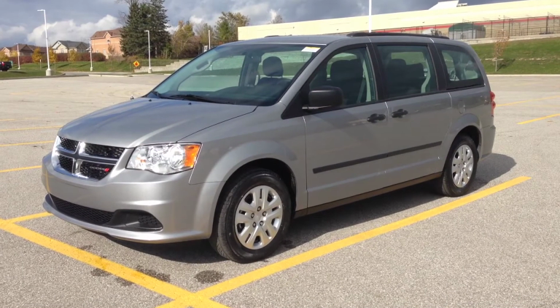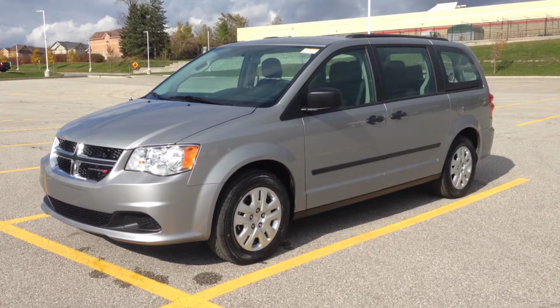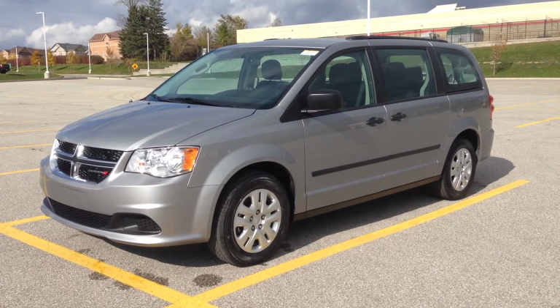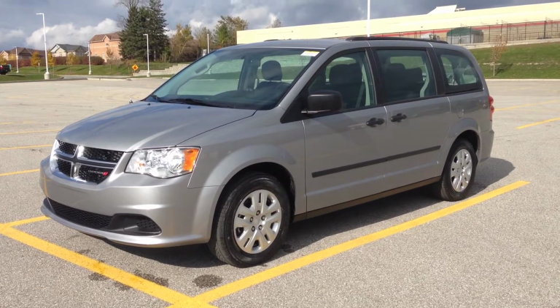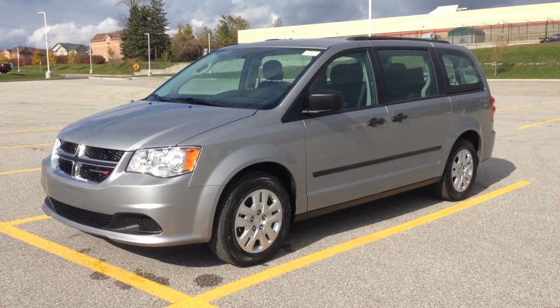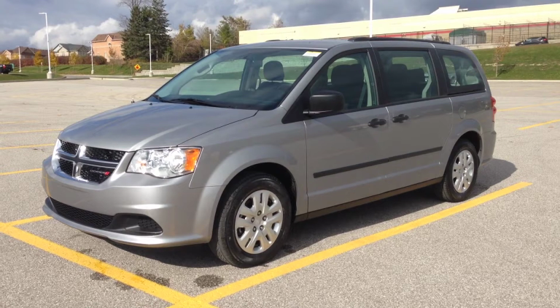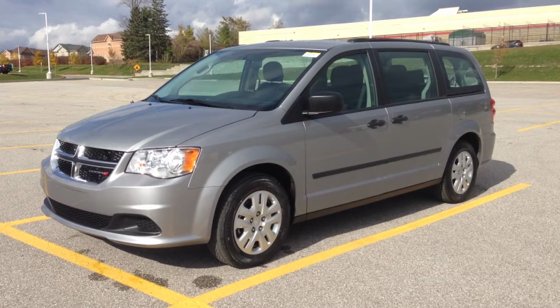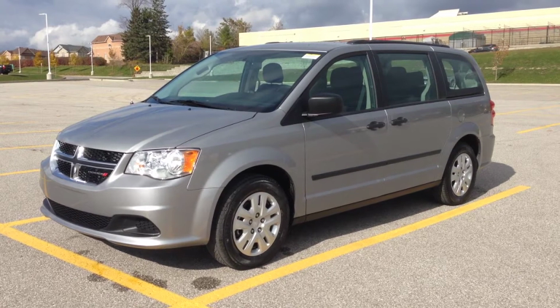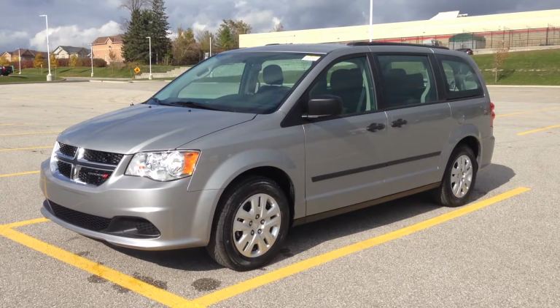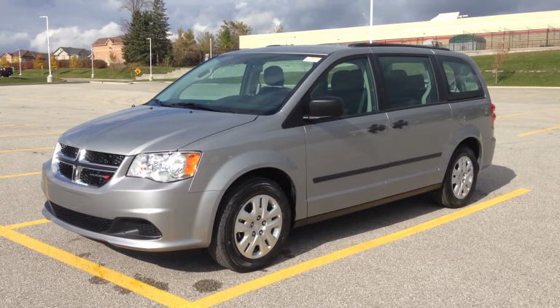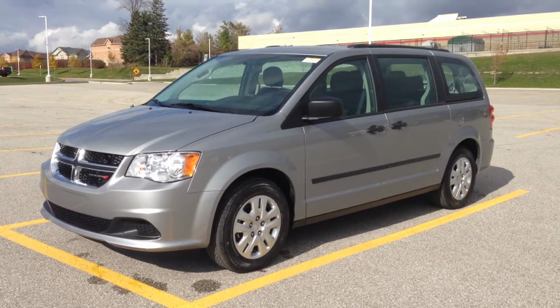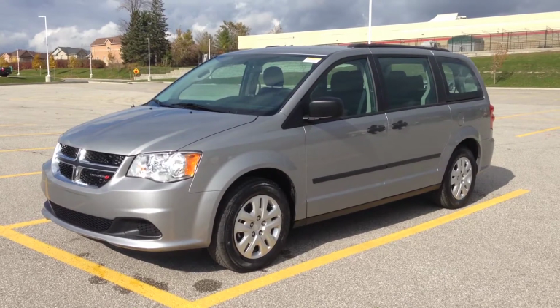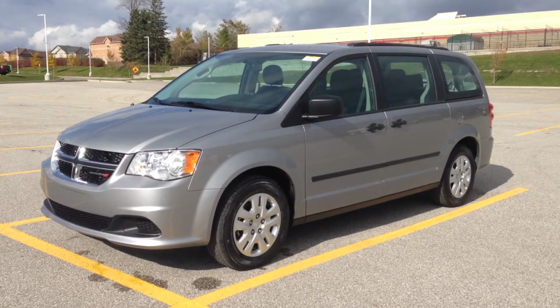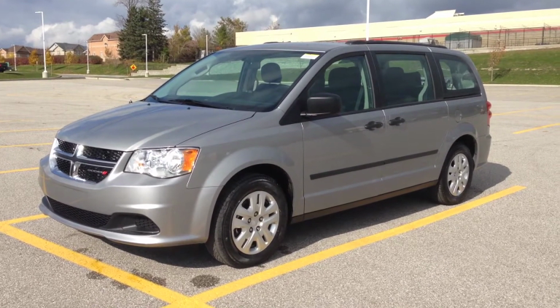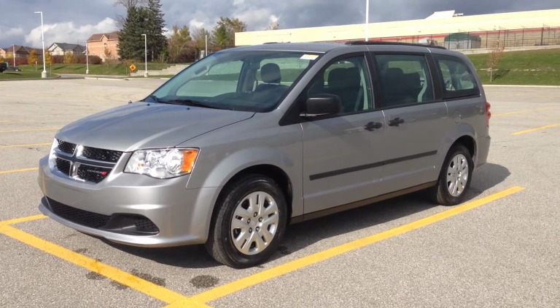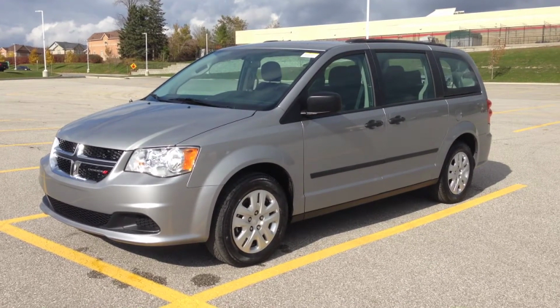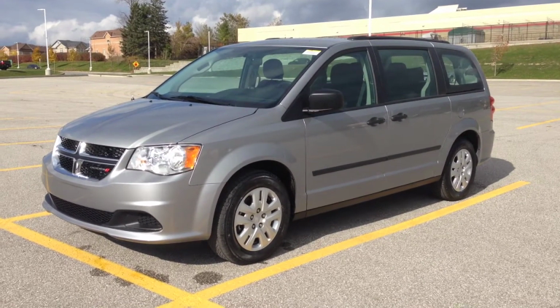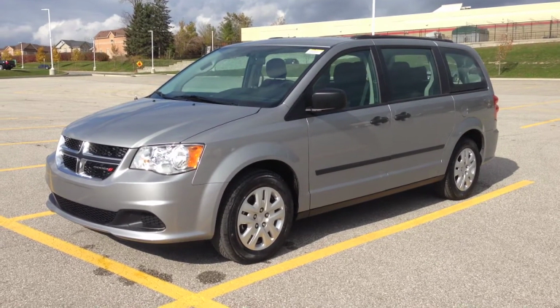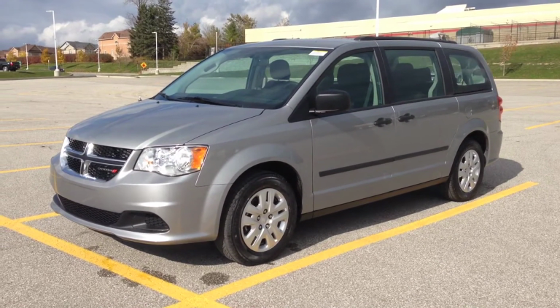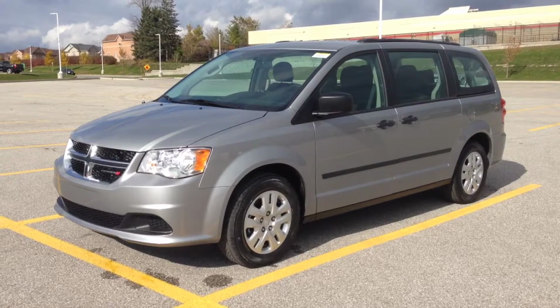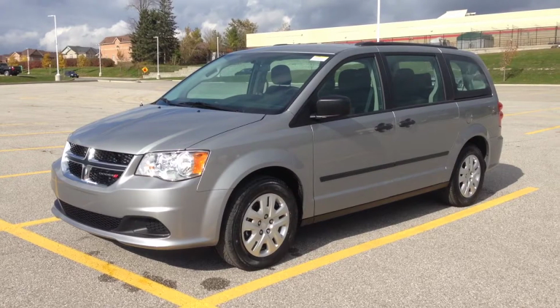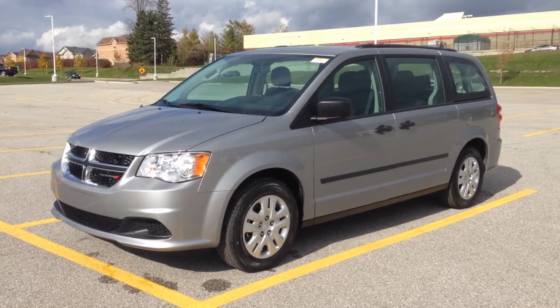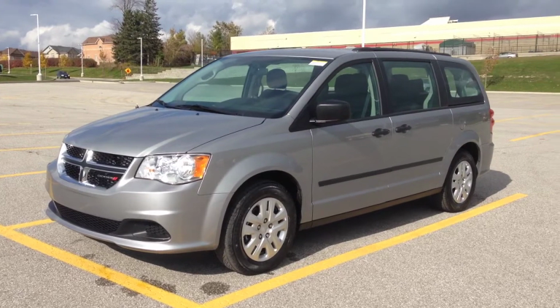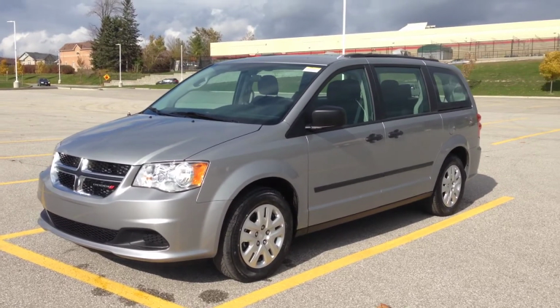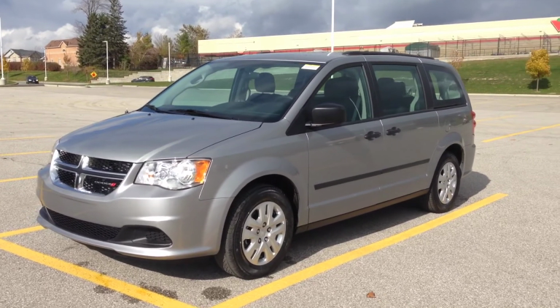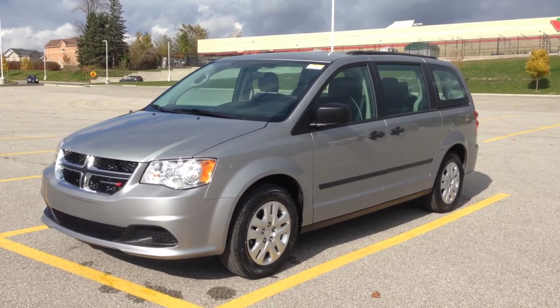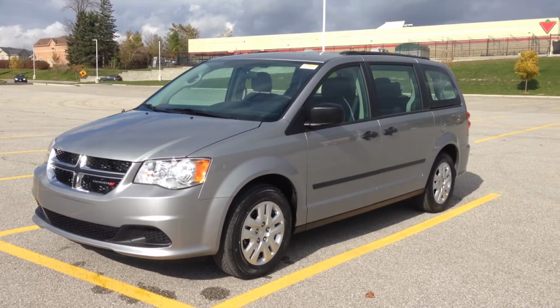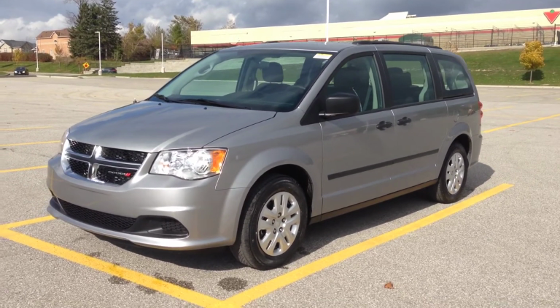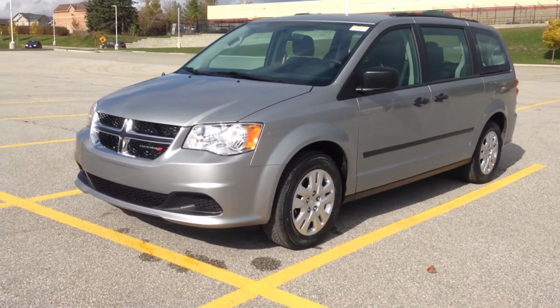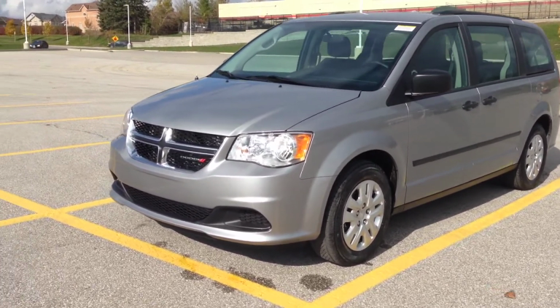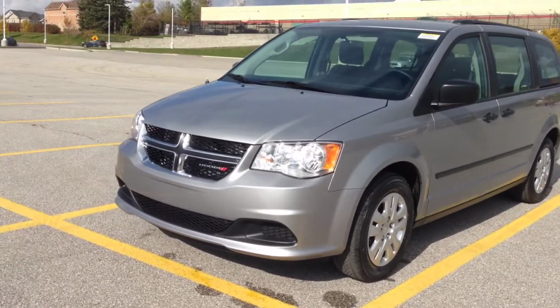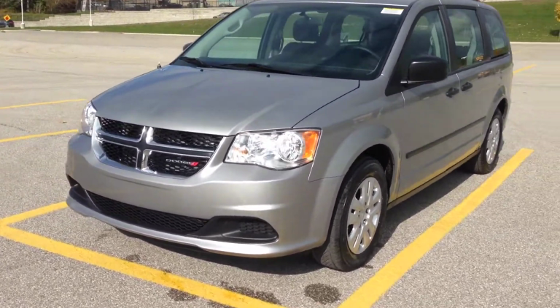Hey guys, I'm here at MacGyver Dodge Jeep in Newmarket, Ontario, right across the street from Upper Canada Mall. Today we're looking at a brand new 2015 Dodge Grand Caravan CVP, finished in billet metallic.